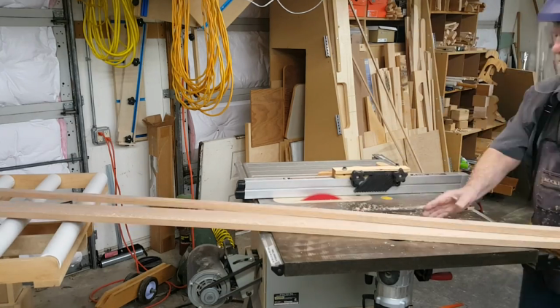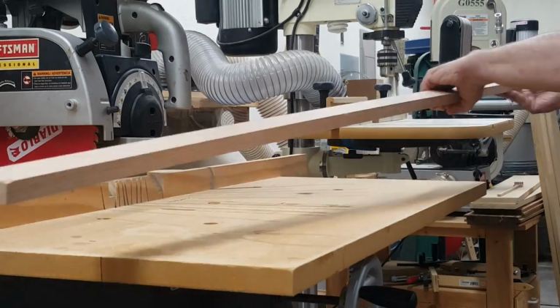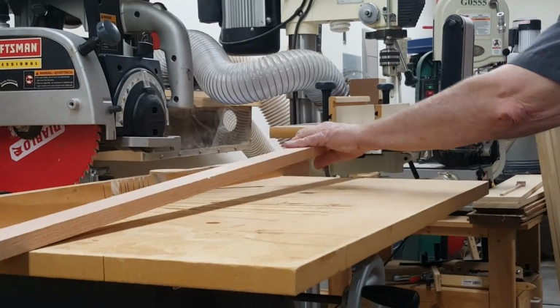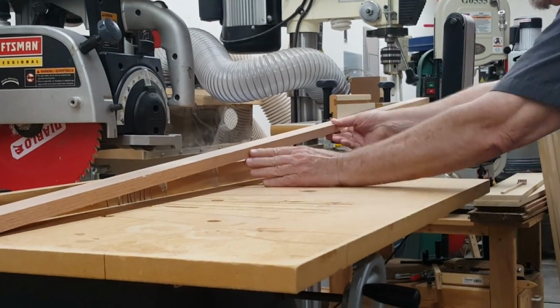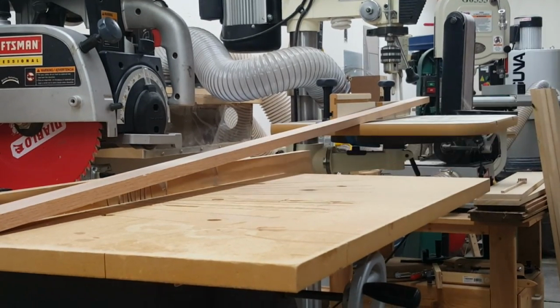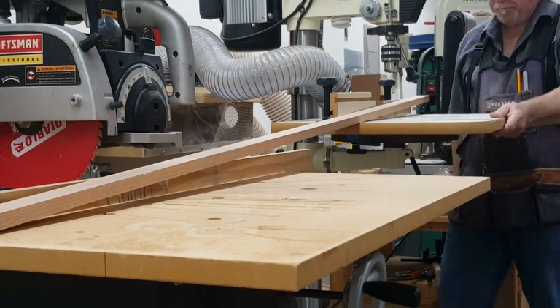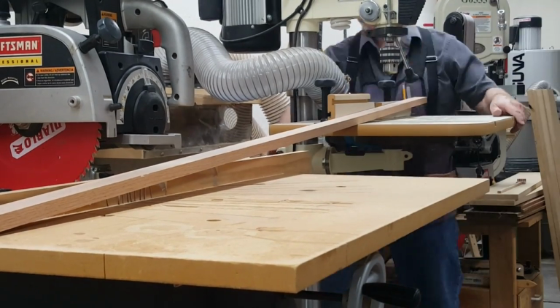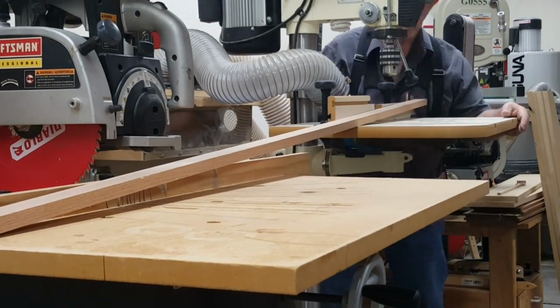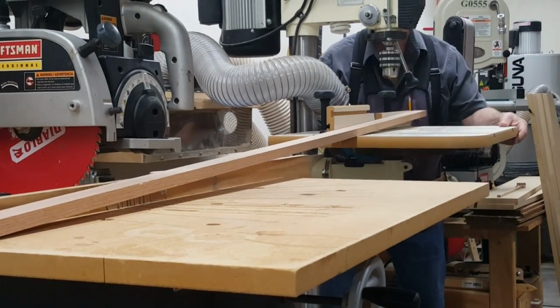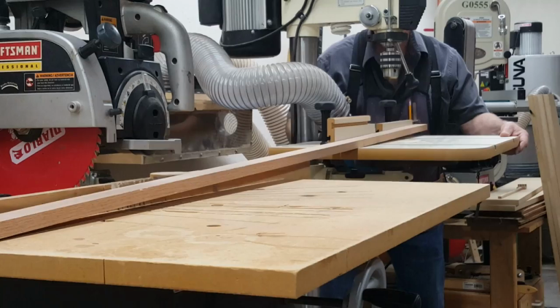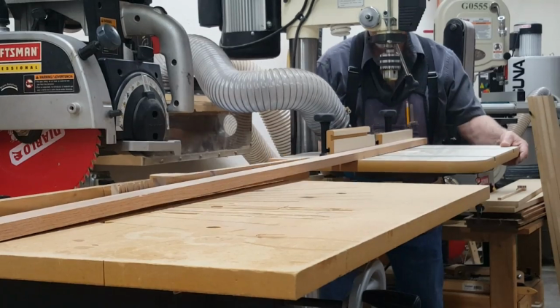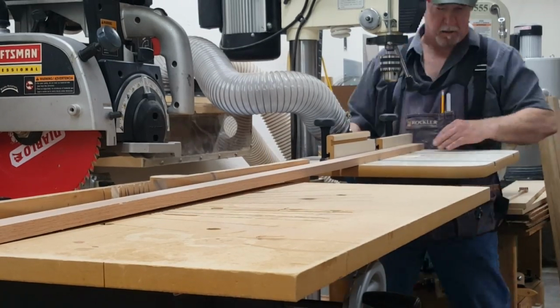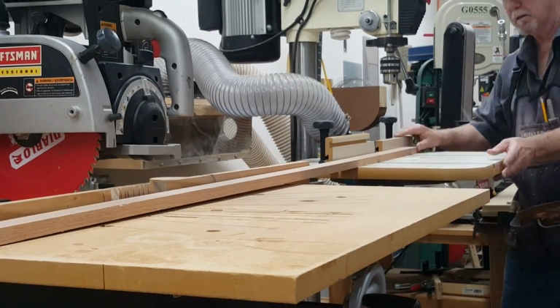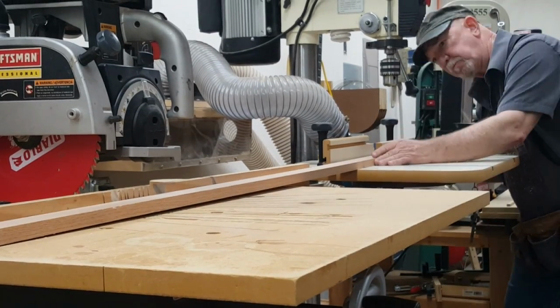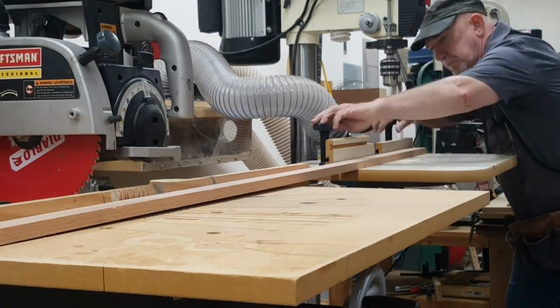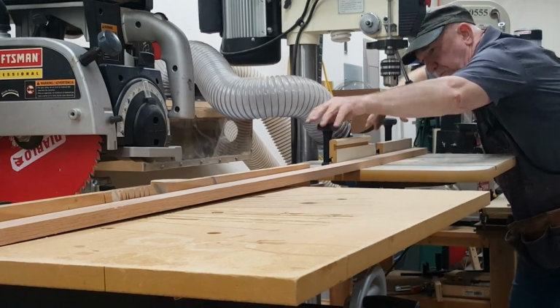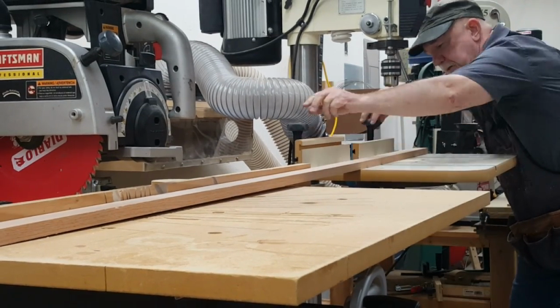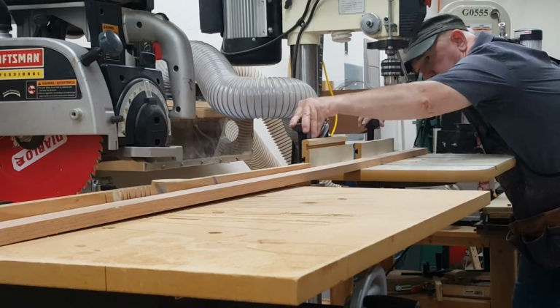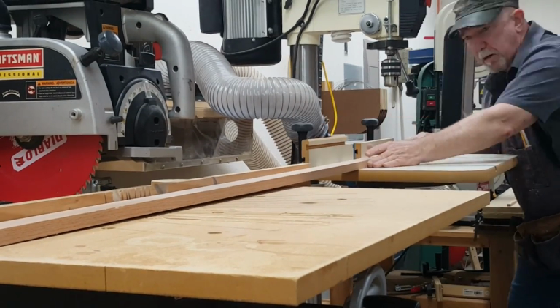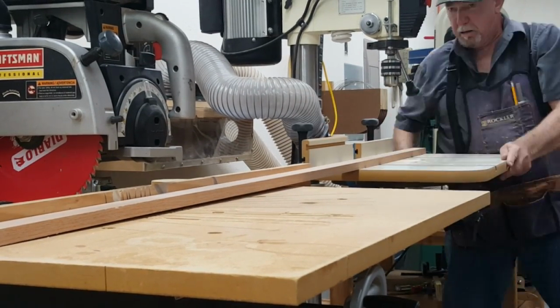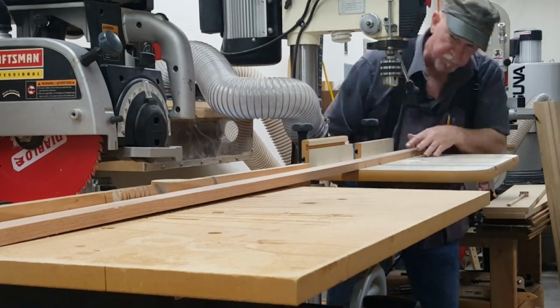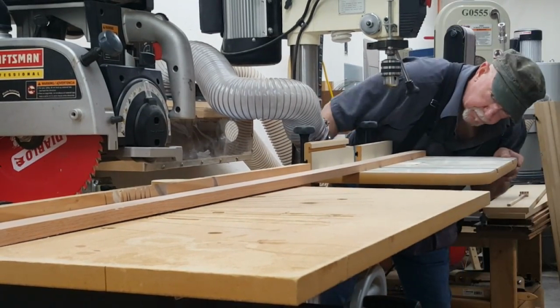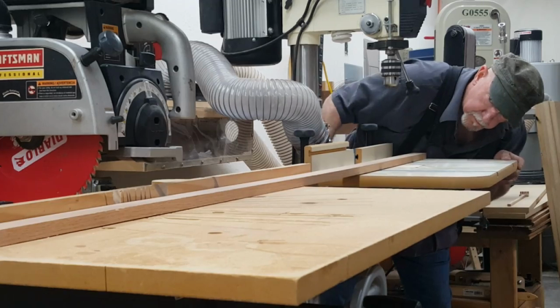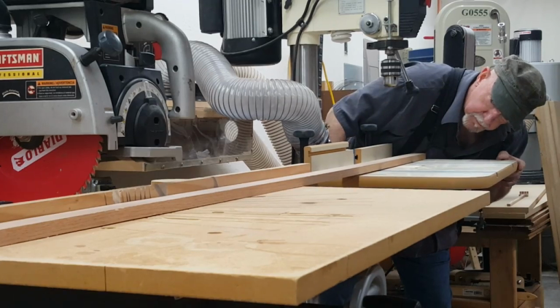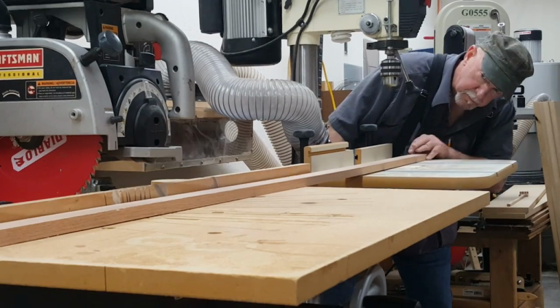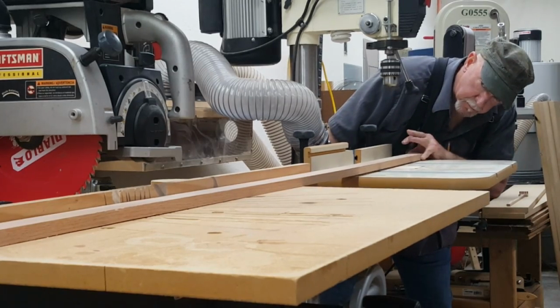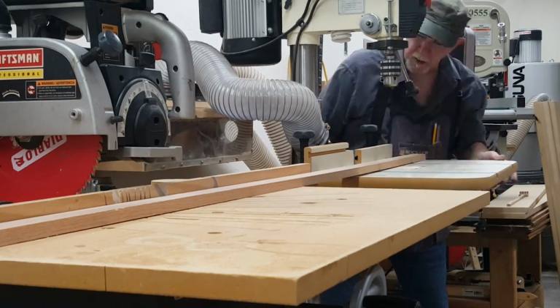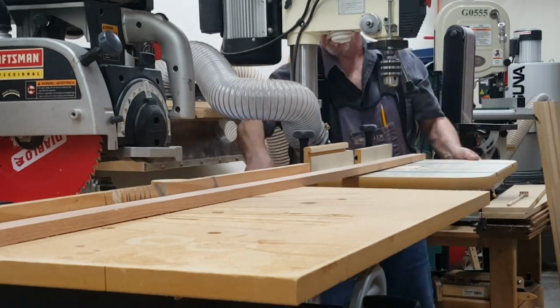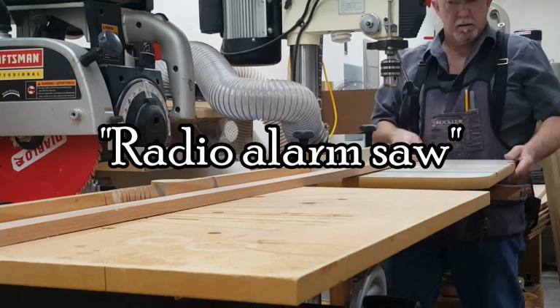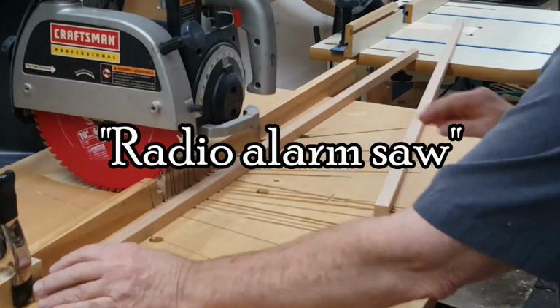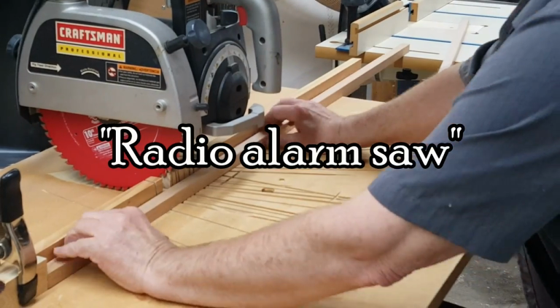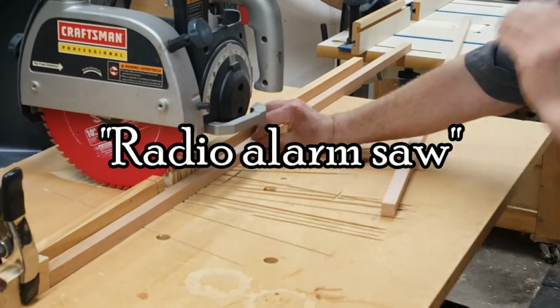I've arranged my tools in the shop so that the vertically adjustable drill press table doubles as an extension for the radial arm saw — or as a tools-illiterate friend of mine called it, my radio alarm saw.